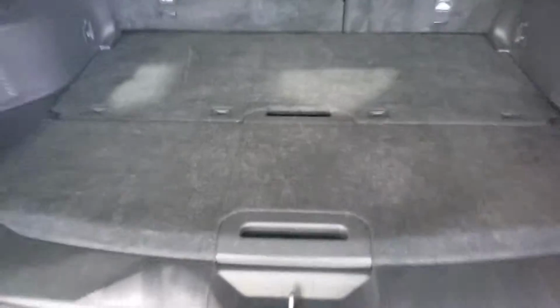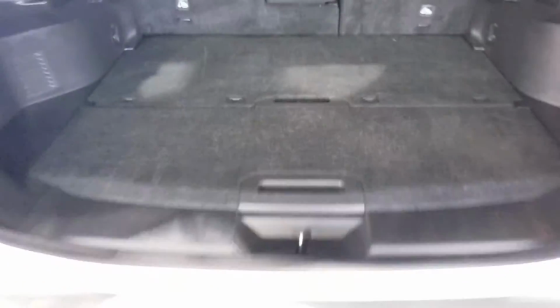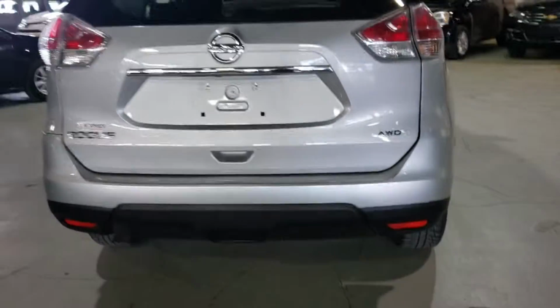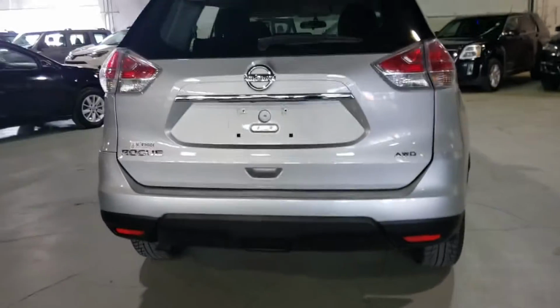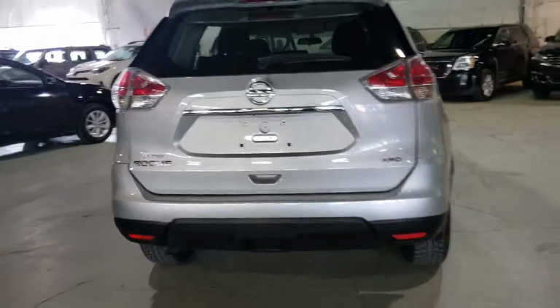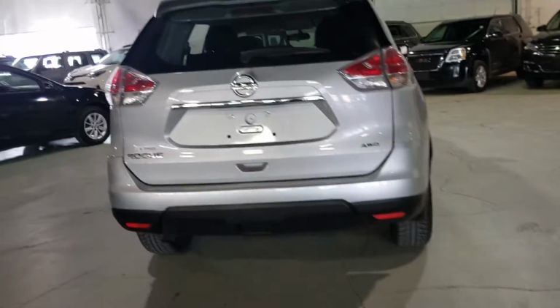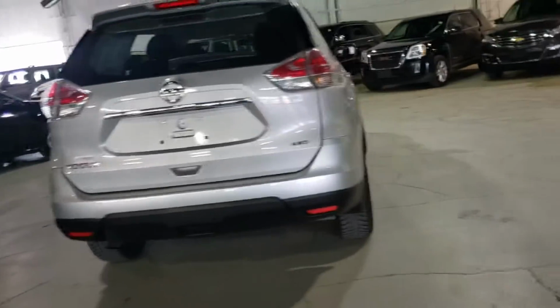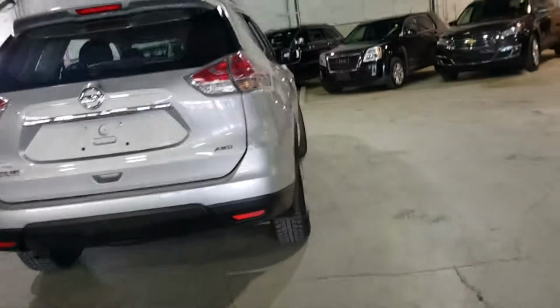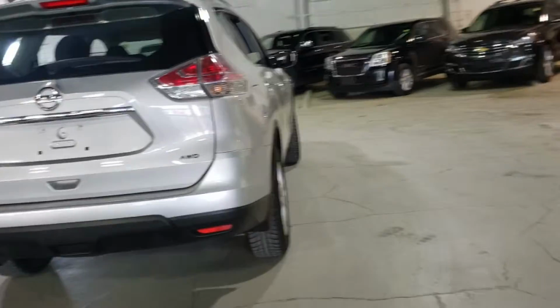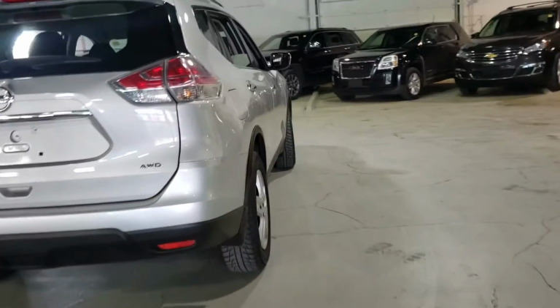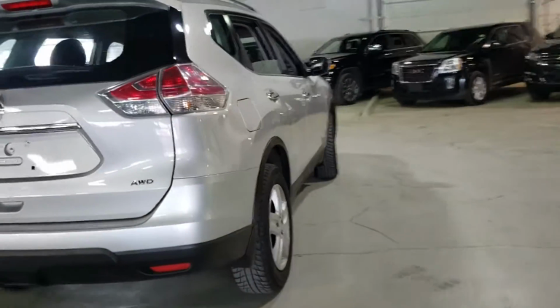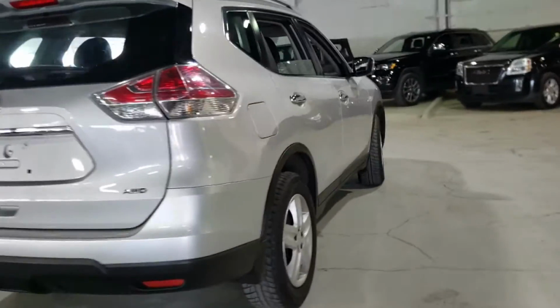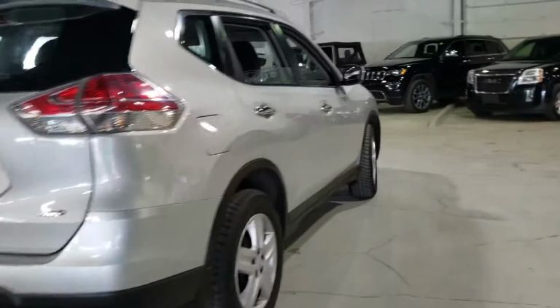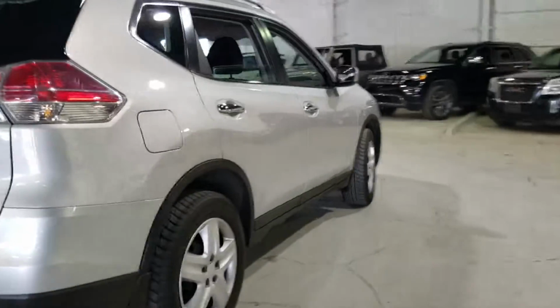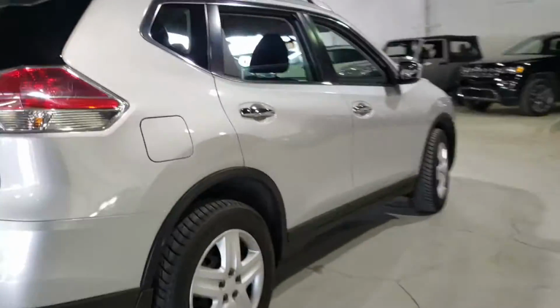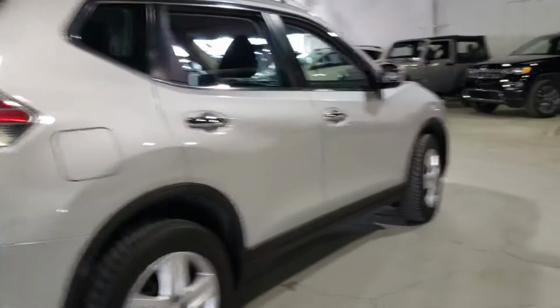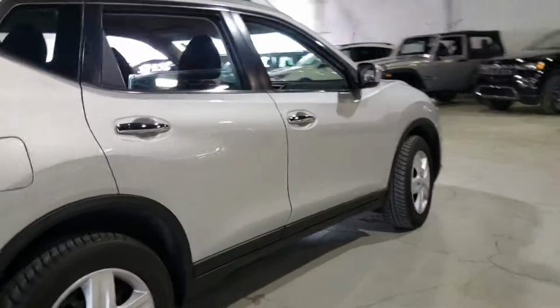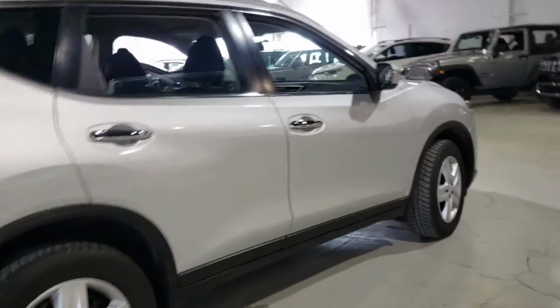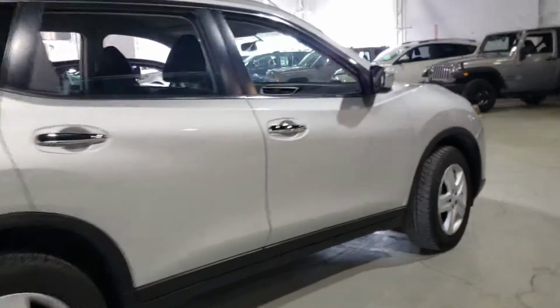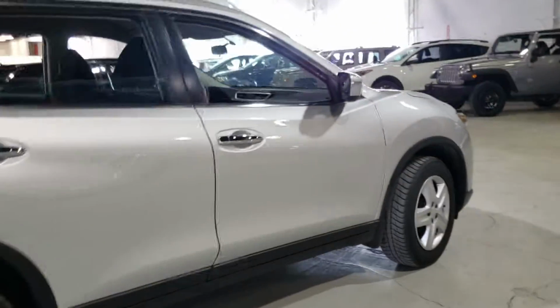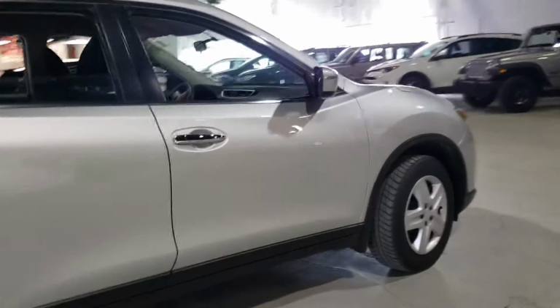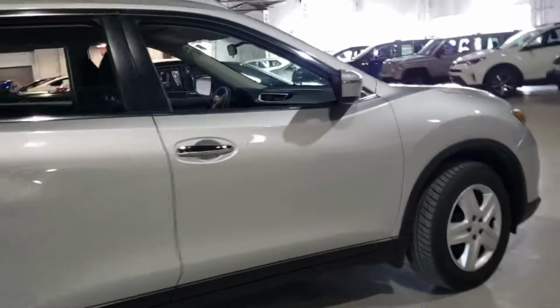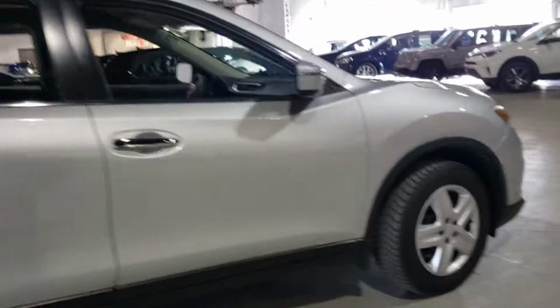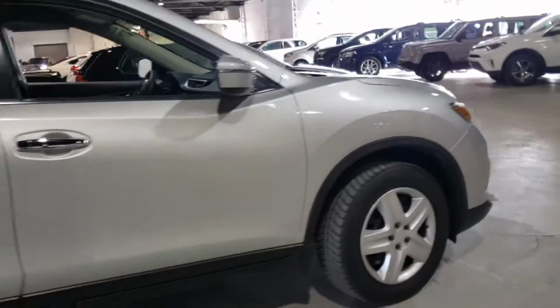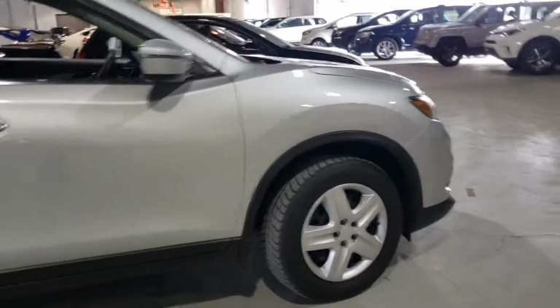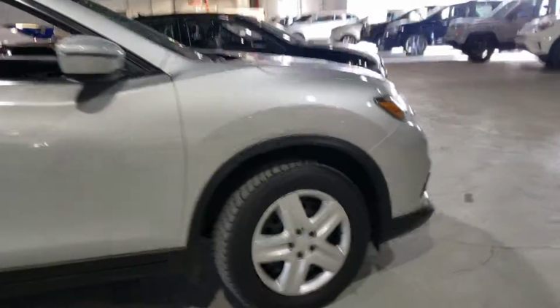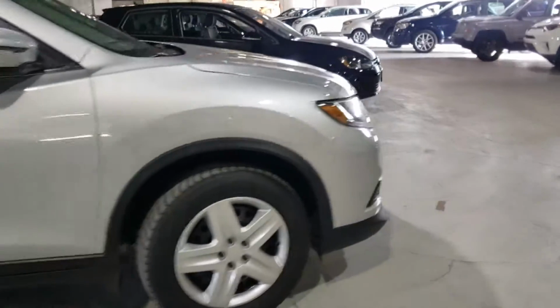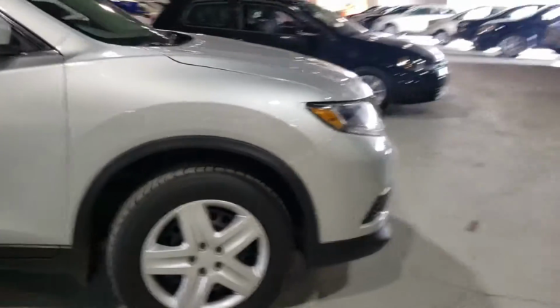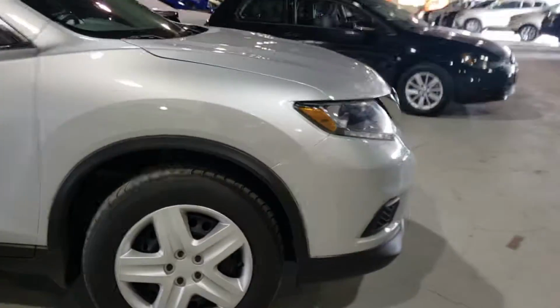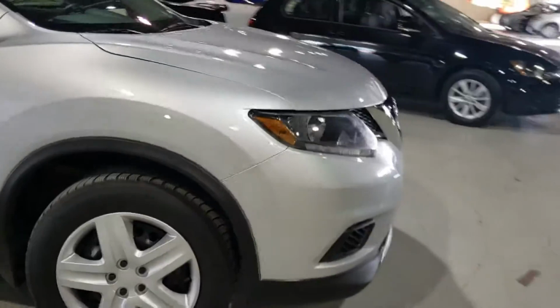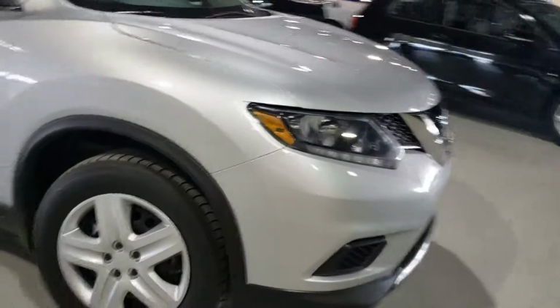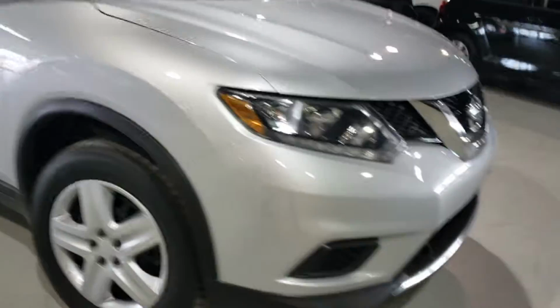Let's do a quick pan on the outside of the vehicle. Rolling around the vehicle, it's in absolute beautiful shape — no major dents or scratches. If you have any other questions or inquiries, please do not hesitate to give me a call, a text, or an email. I'm glad to get back to you. Thank you, have yourself a wonderful day.